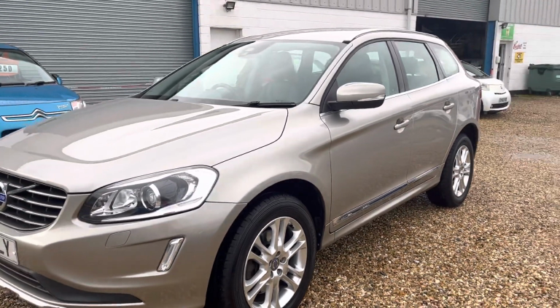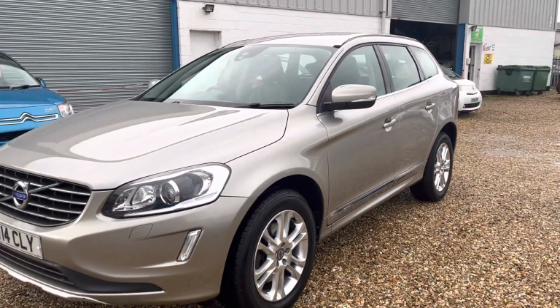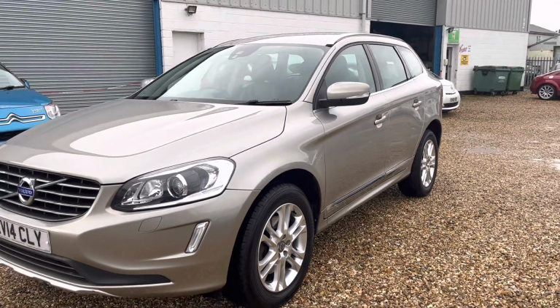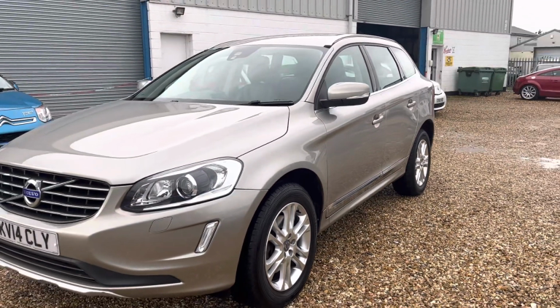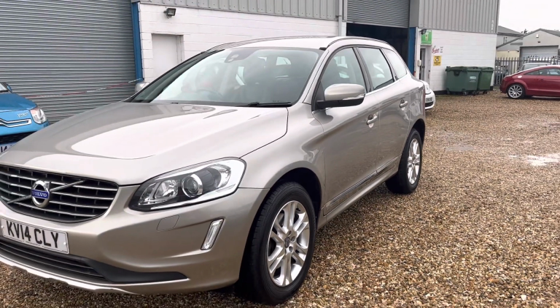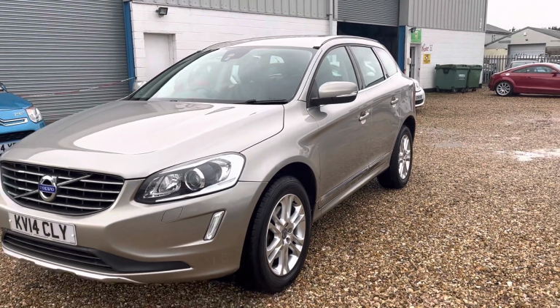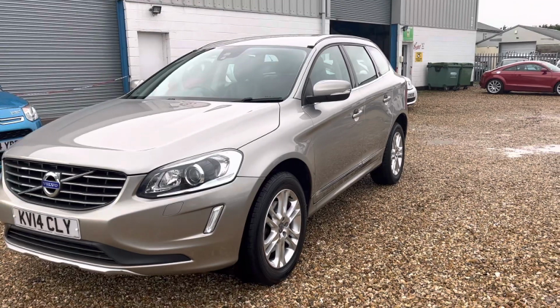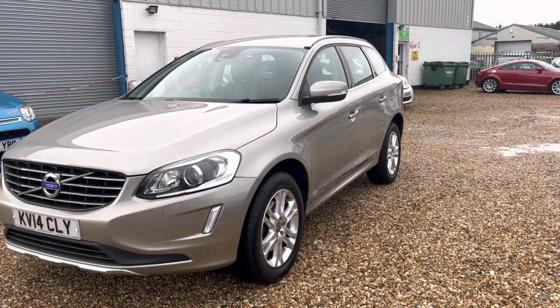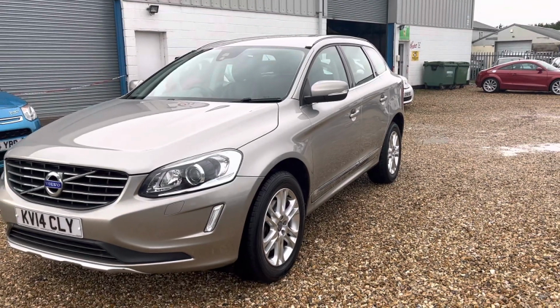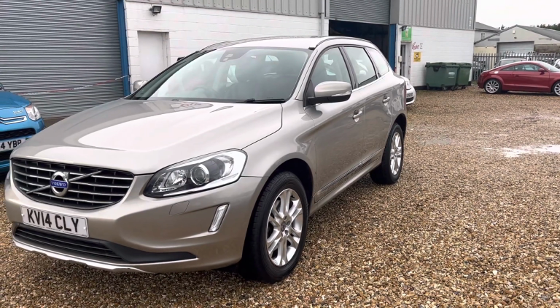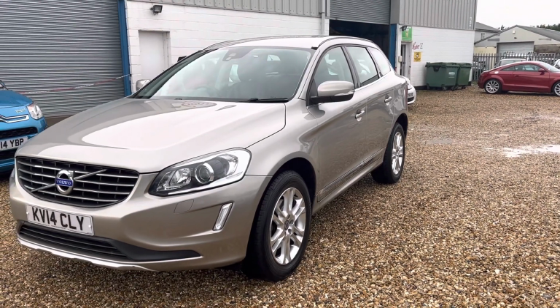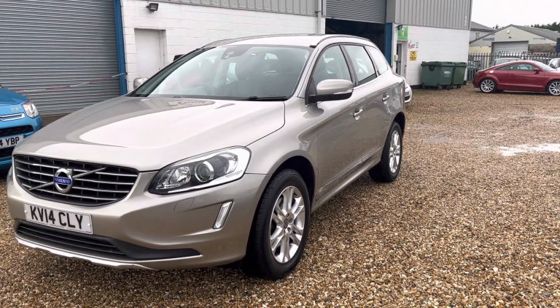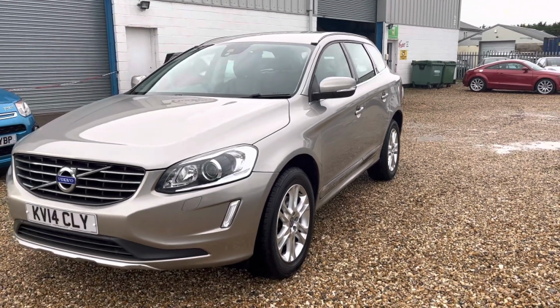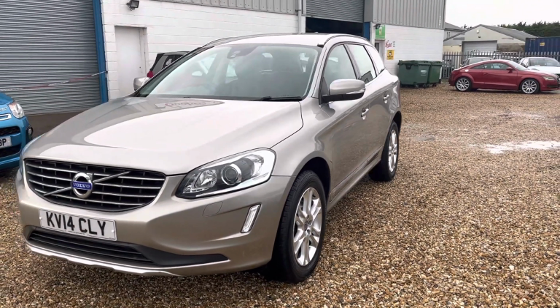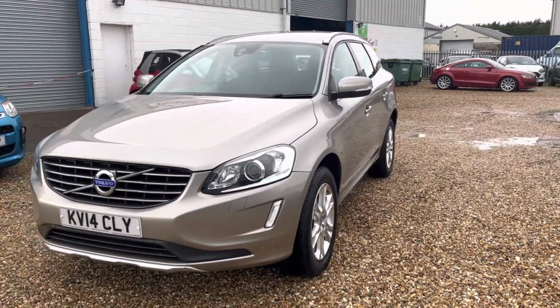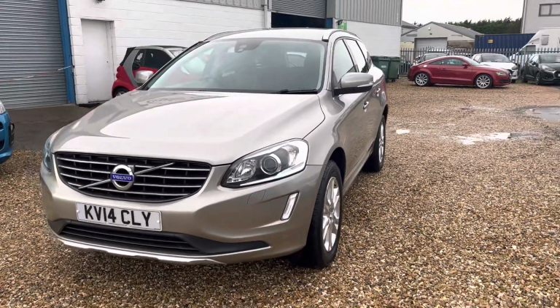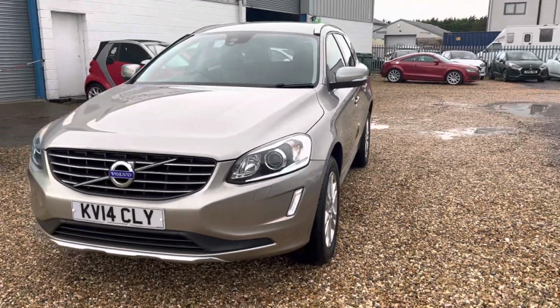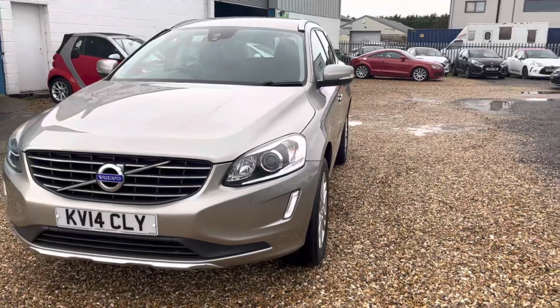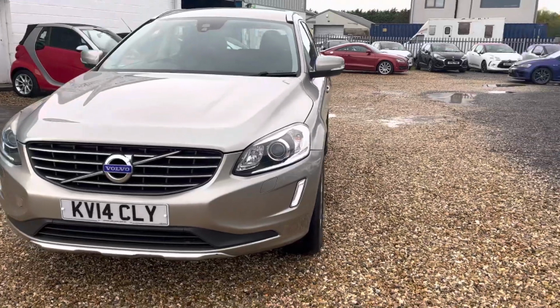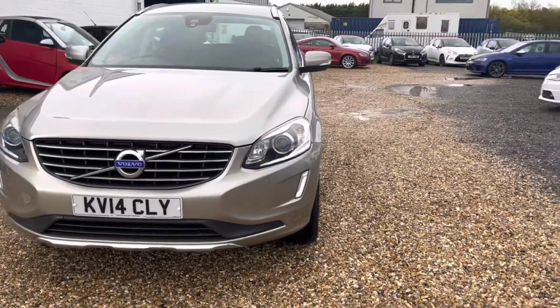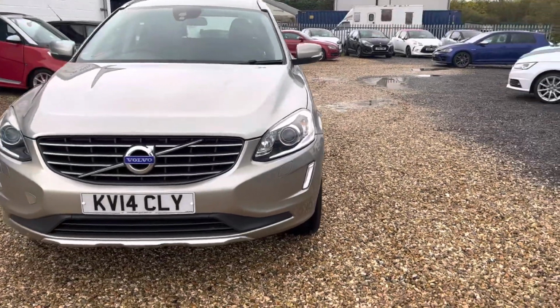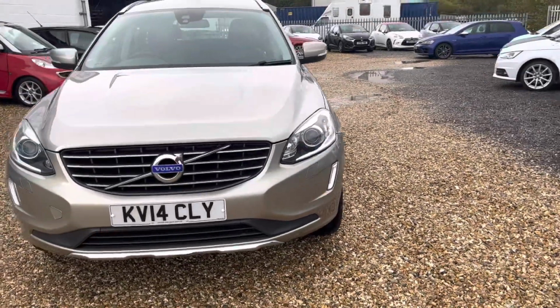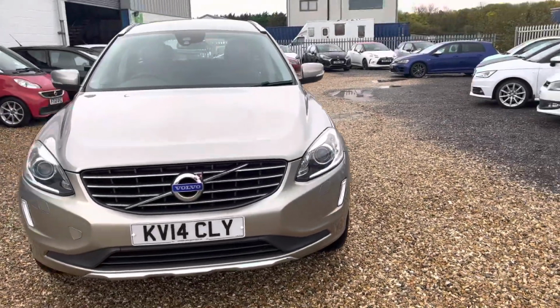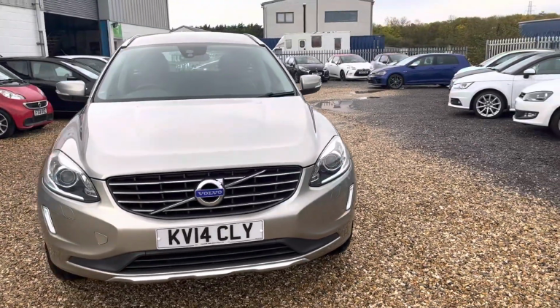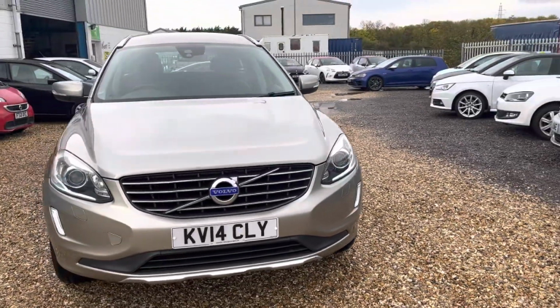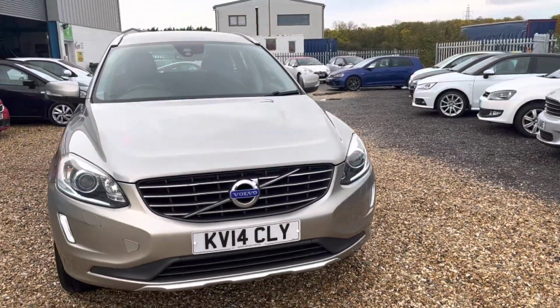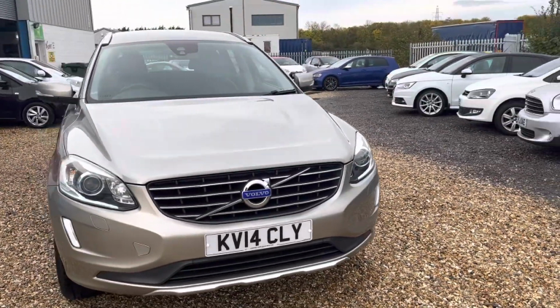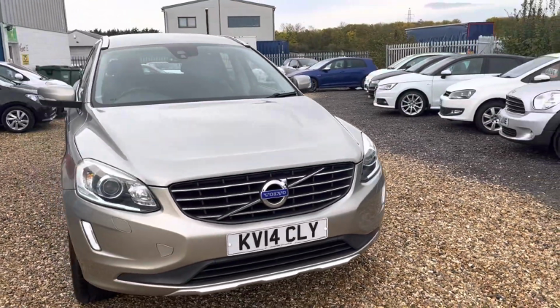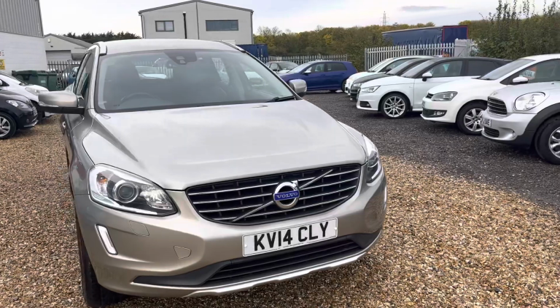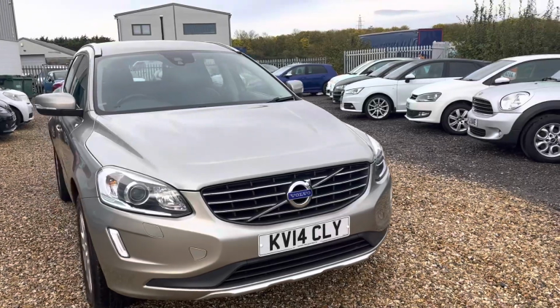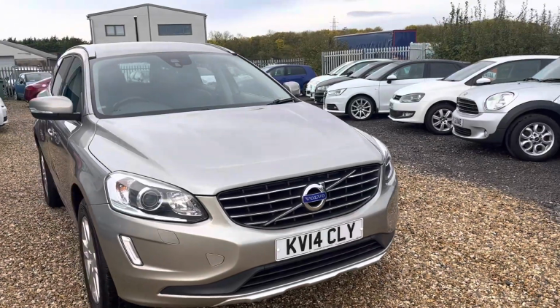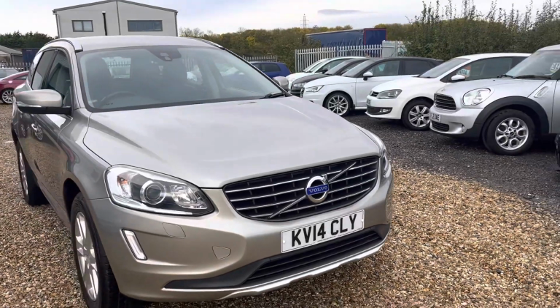$265 to tax as well, which is relatively cheap. Super economical and renowned for being mechanically bulletproof. This car's been cherished — serviced to the hilt — and will be supplied with a six-month warranty and three months breakdown cover.